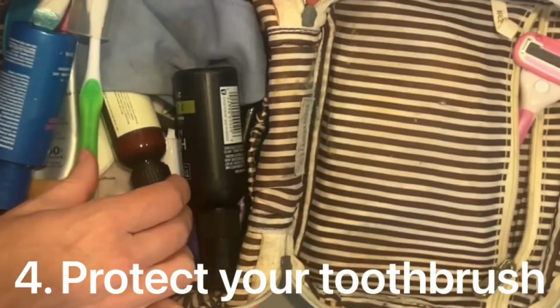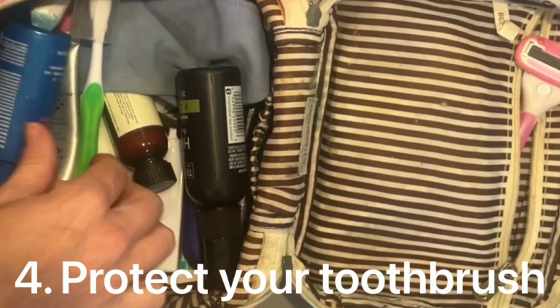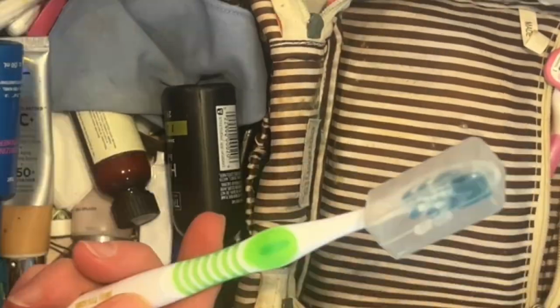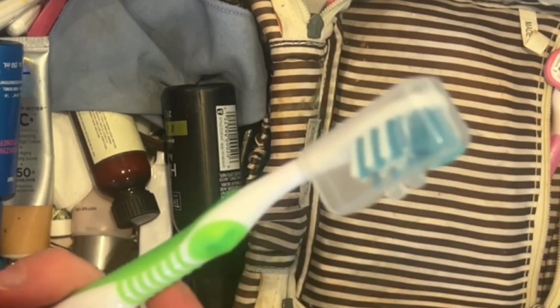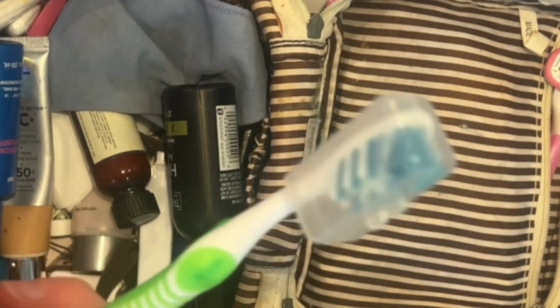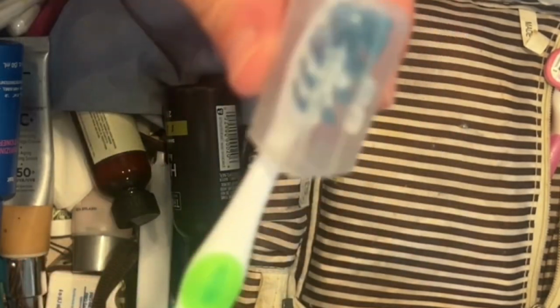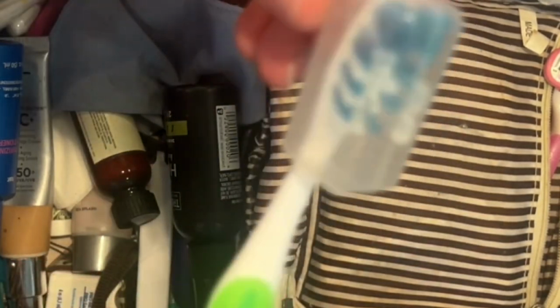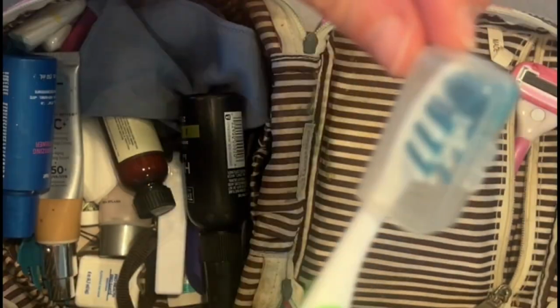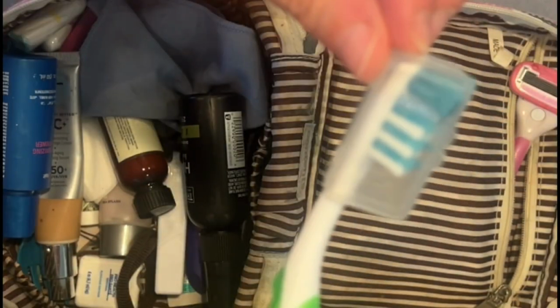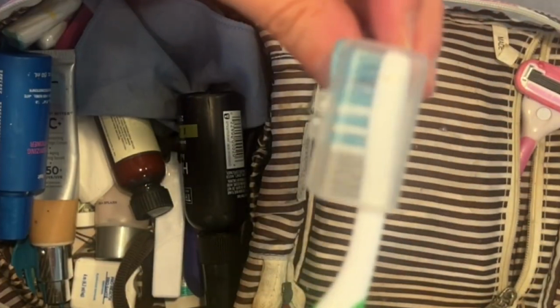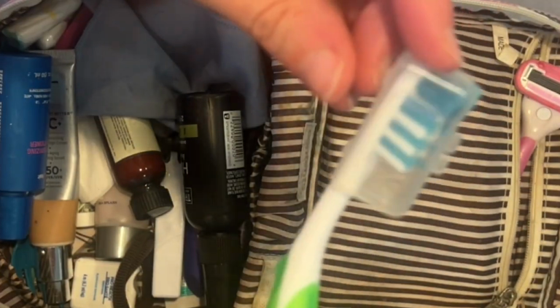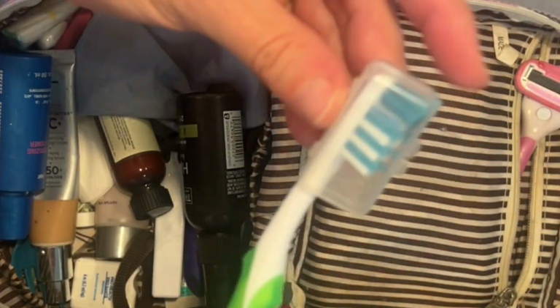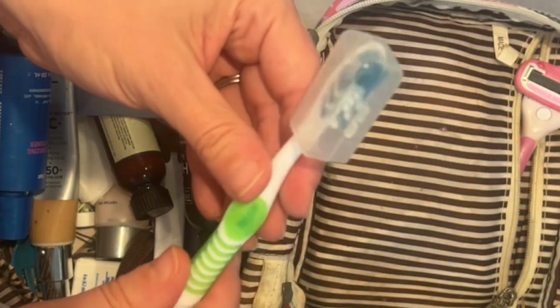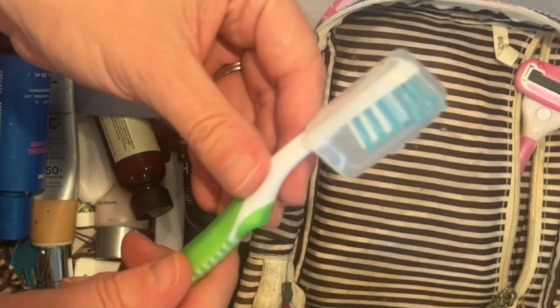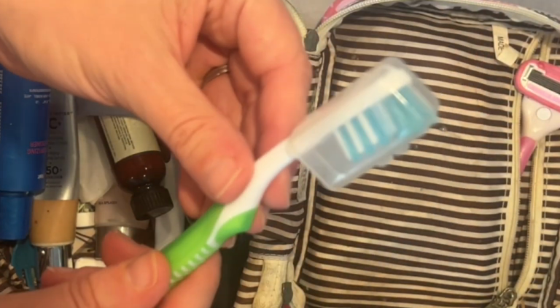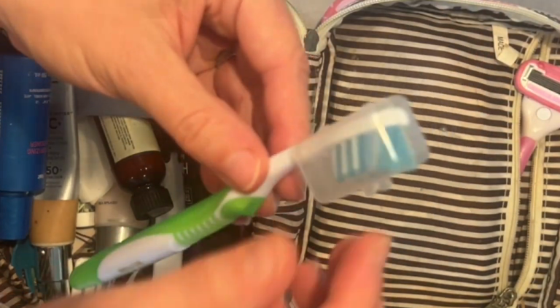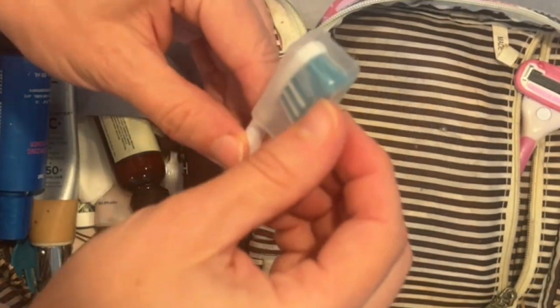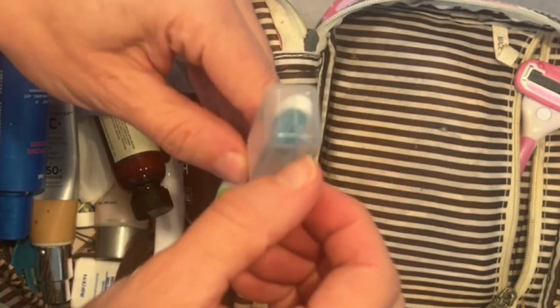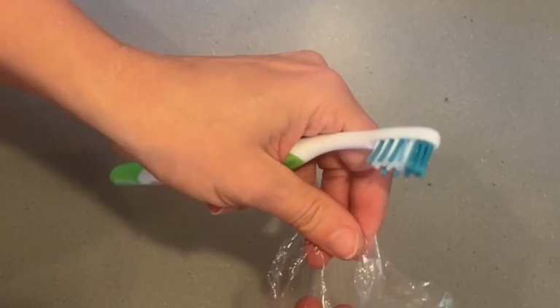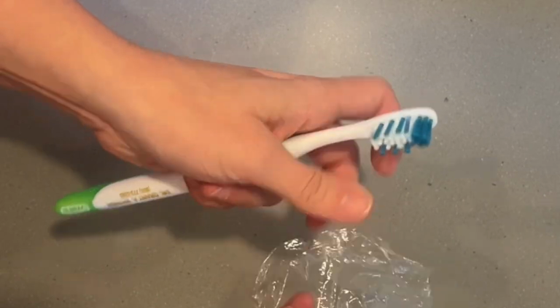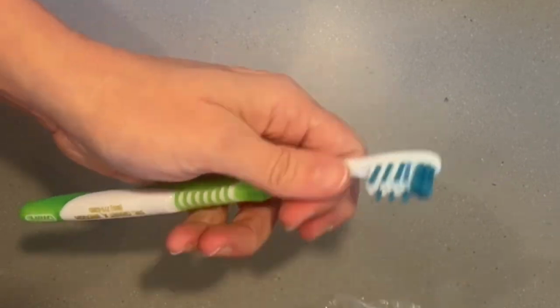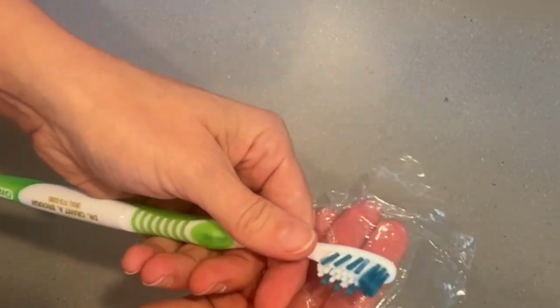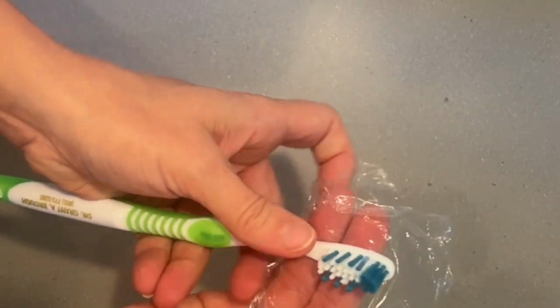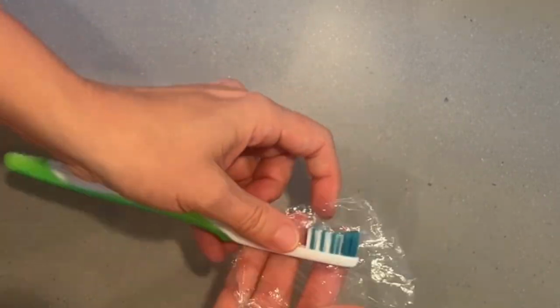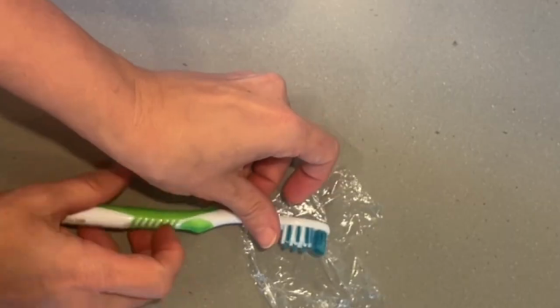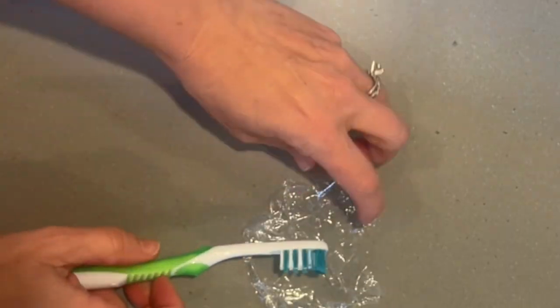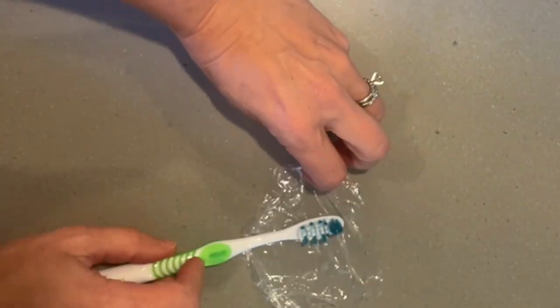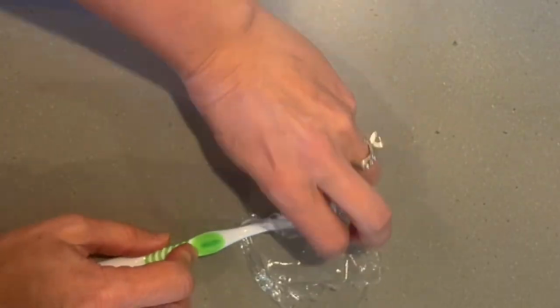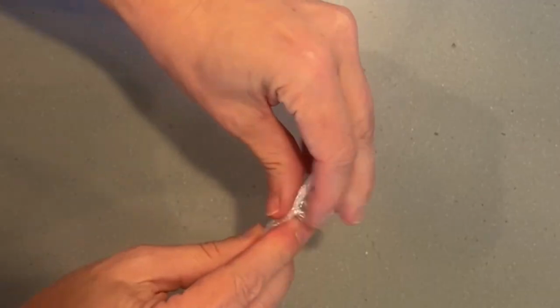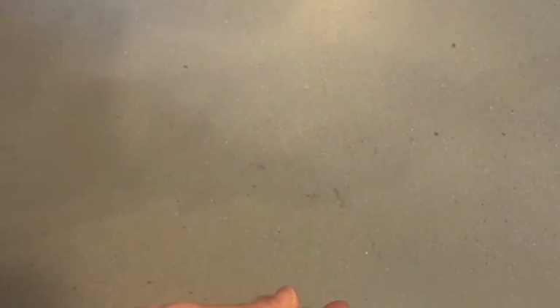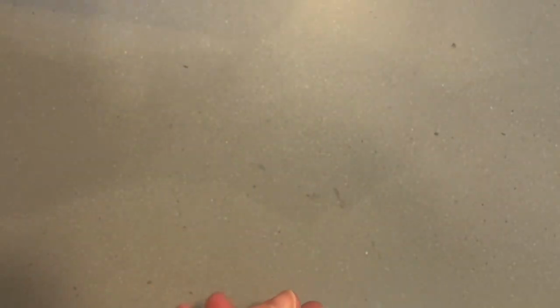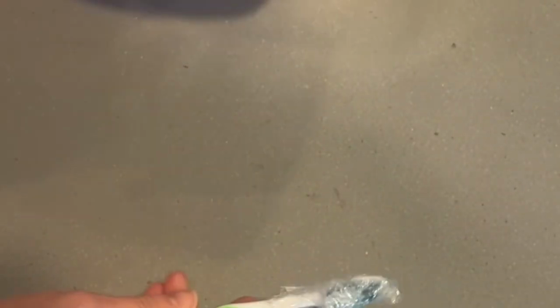And if you don't have one of those handy toothbrush protectors, cling wrap can help with that too. Simply wrap the head in plastic wrap and you're good to go.